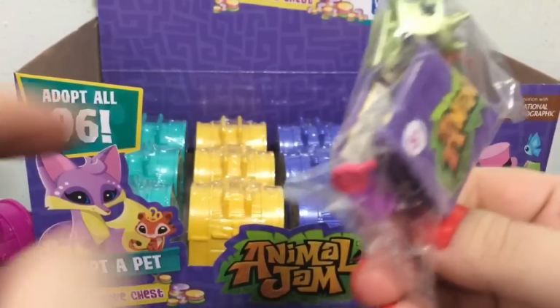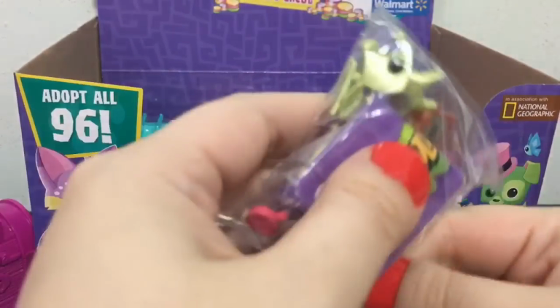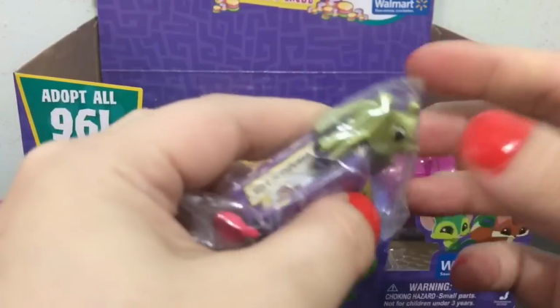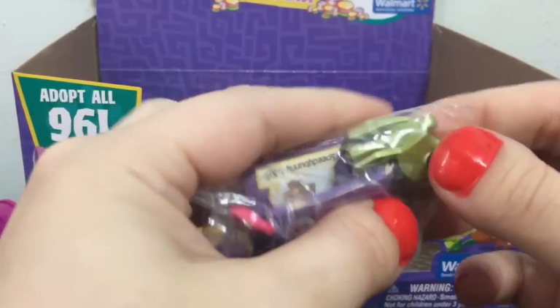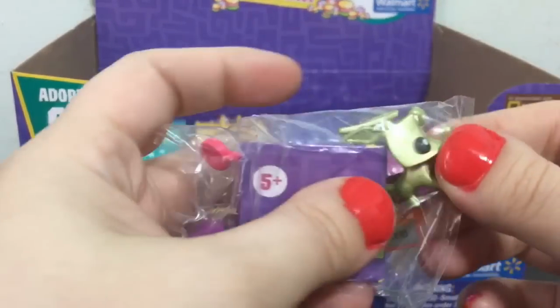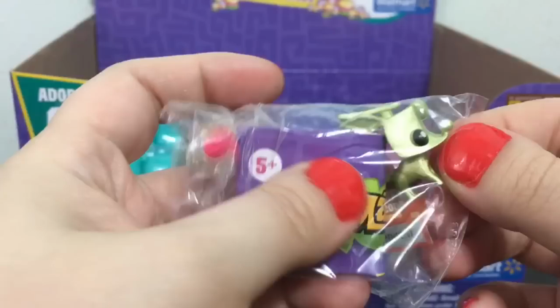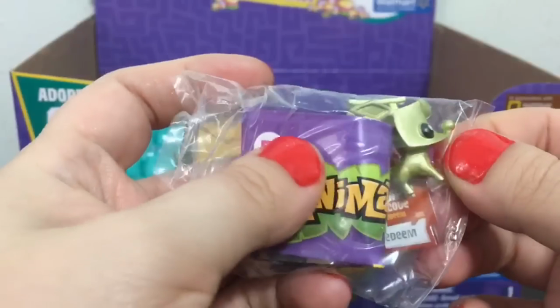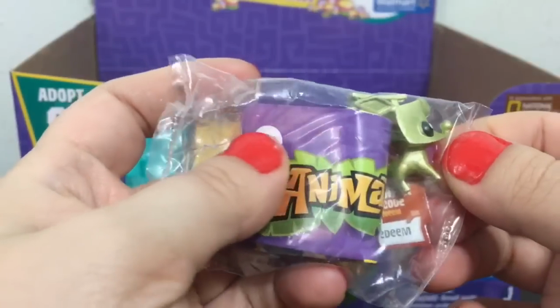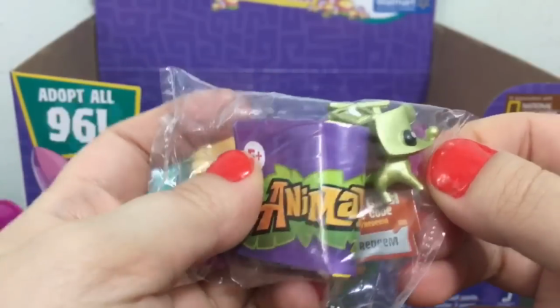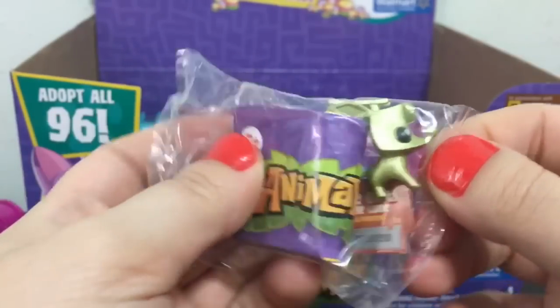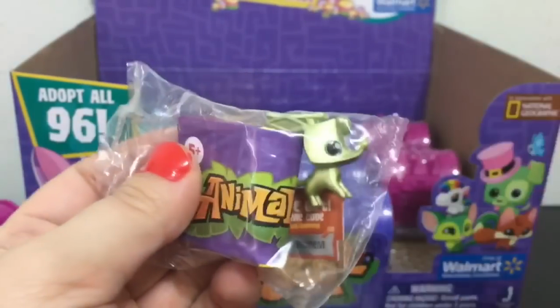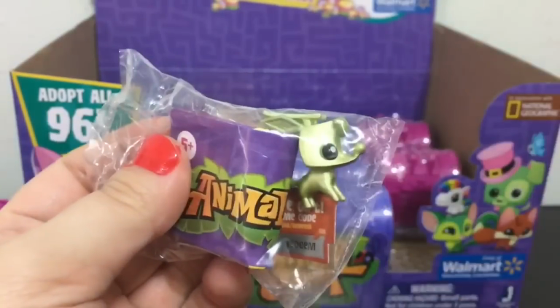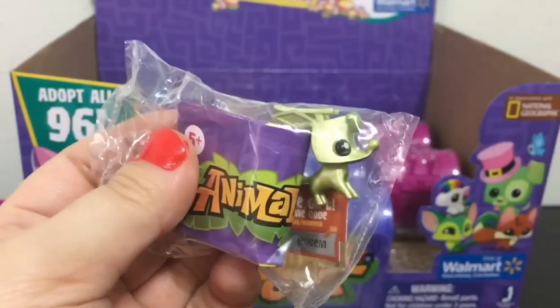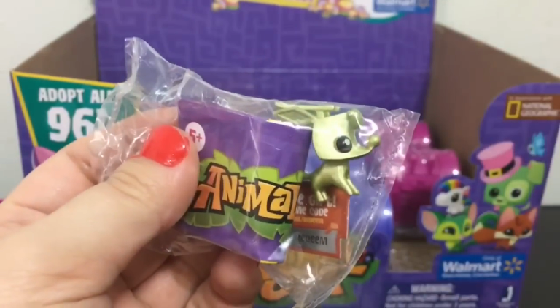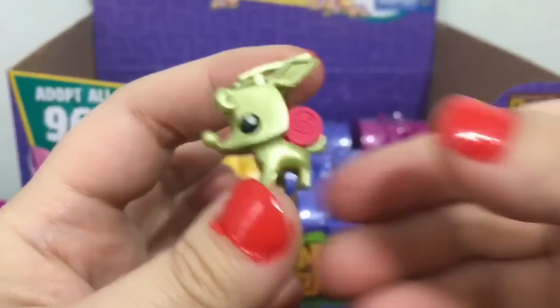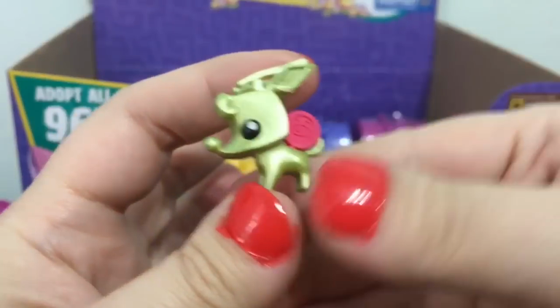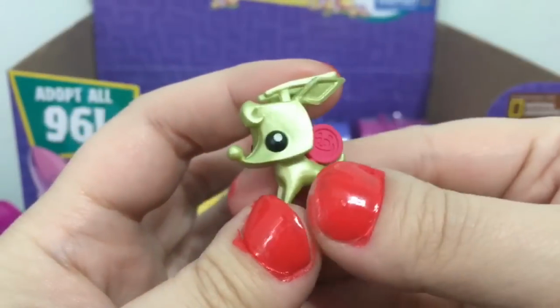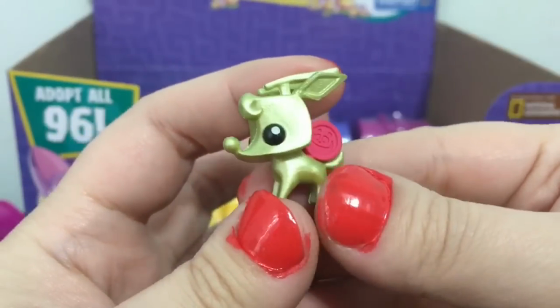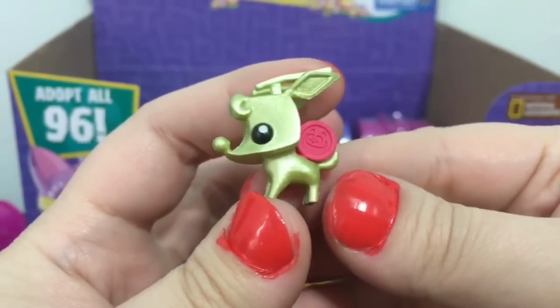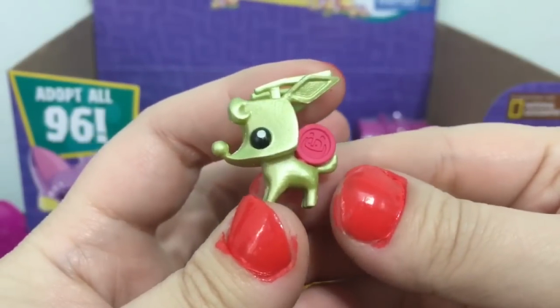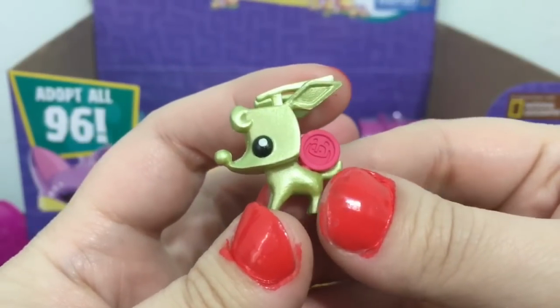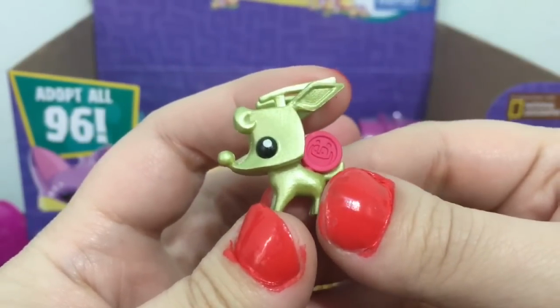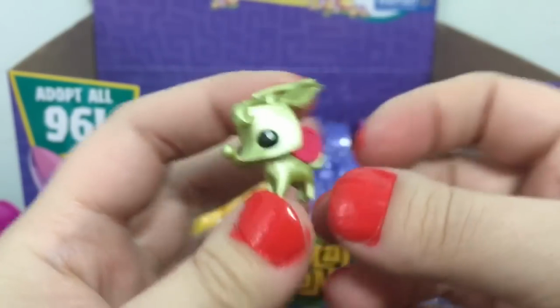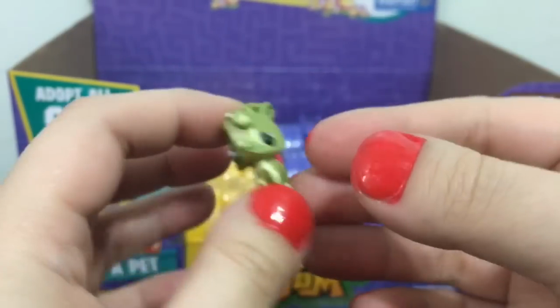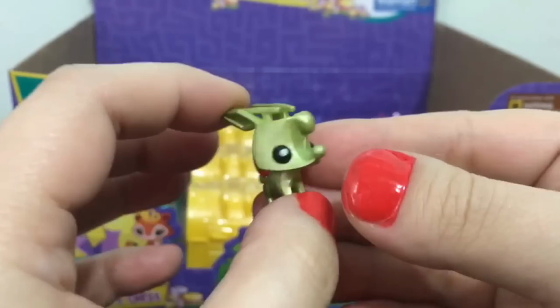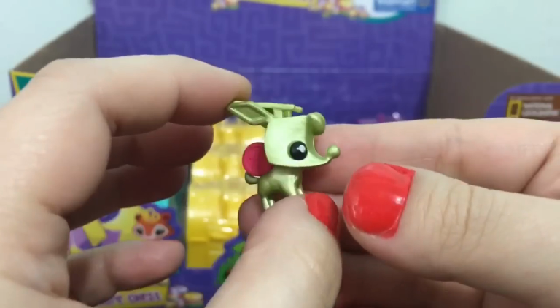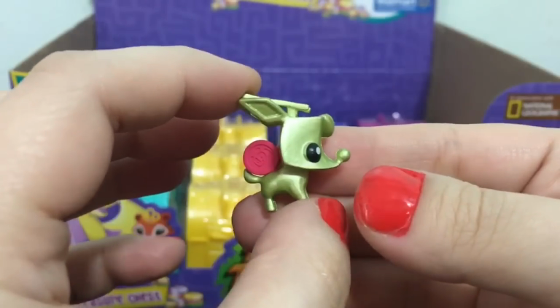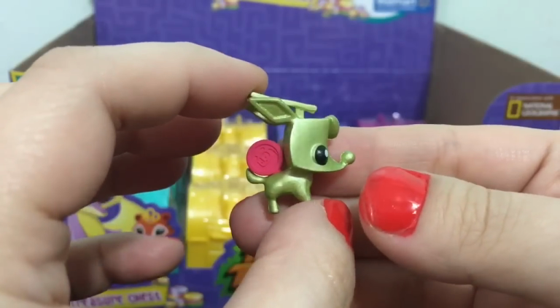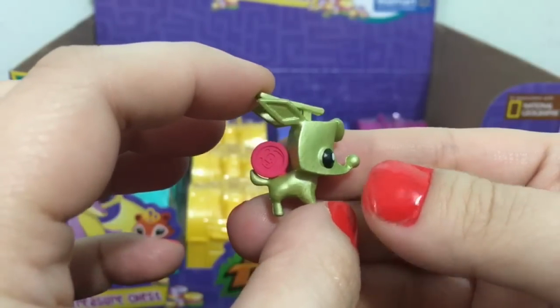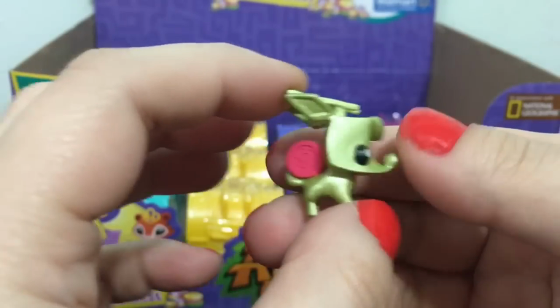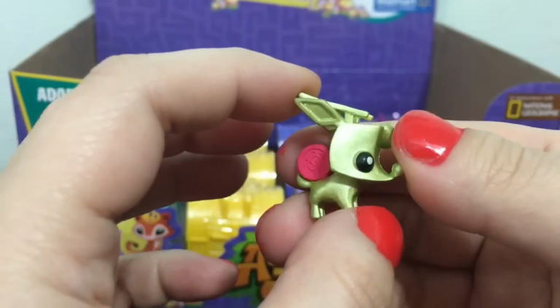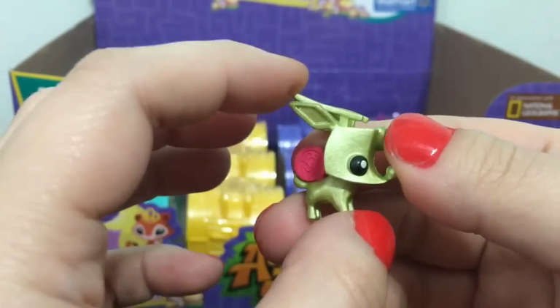Oh, this one looks like a deer, and this one's name is Dainty Tron. It's very interesting.